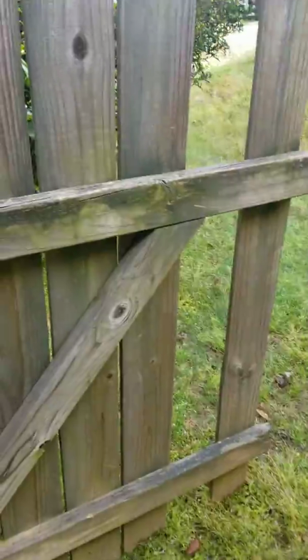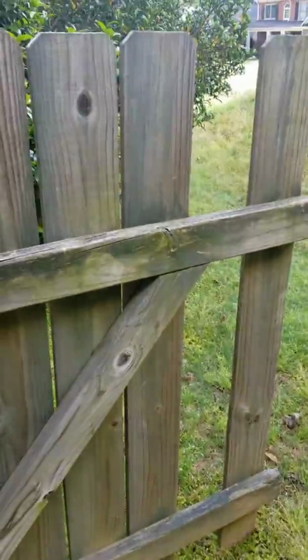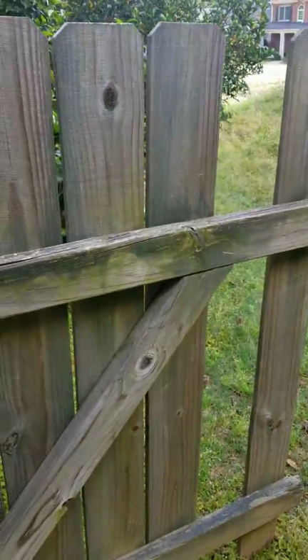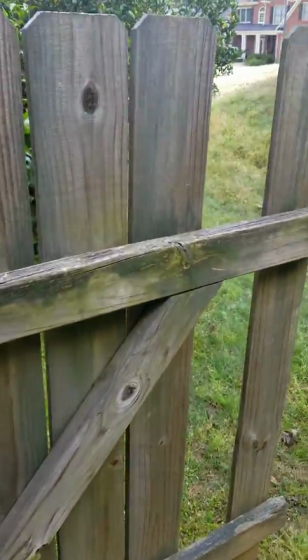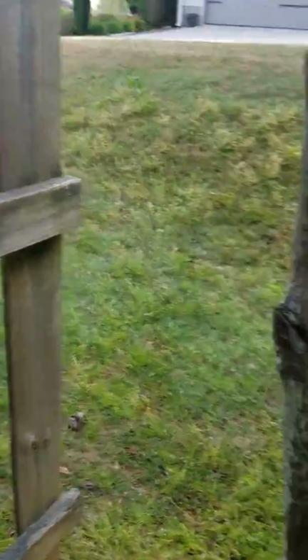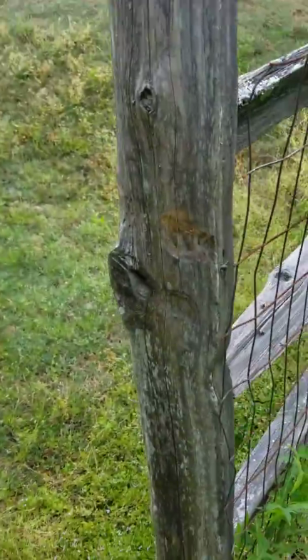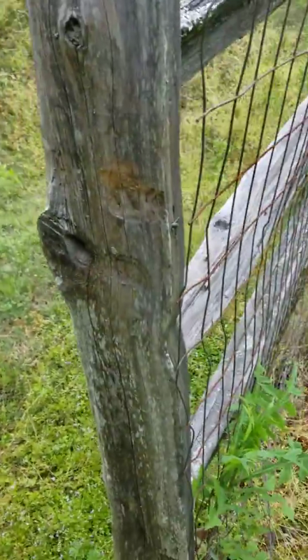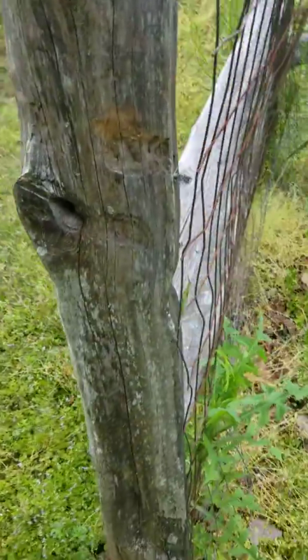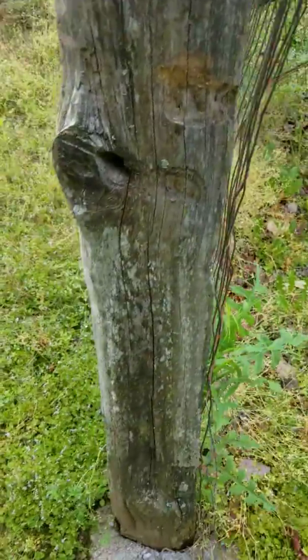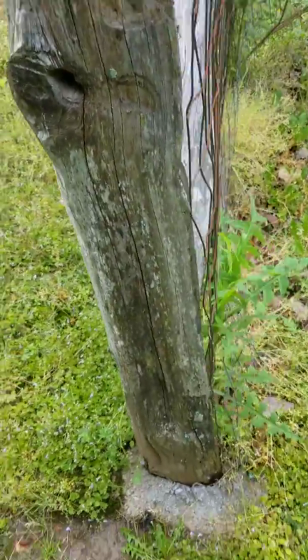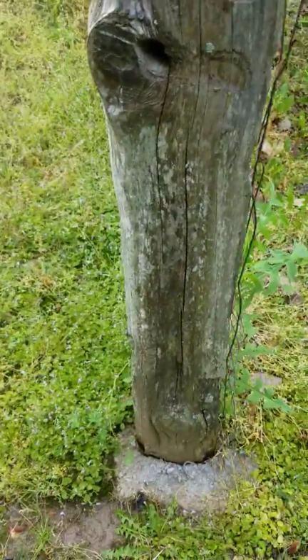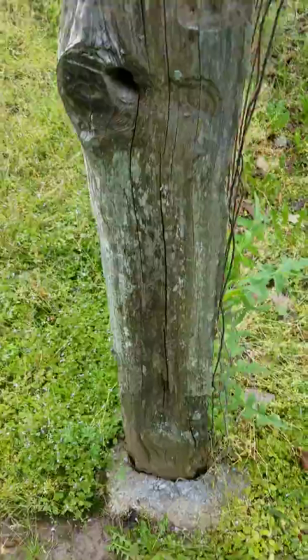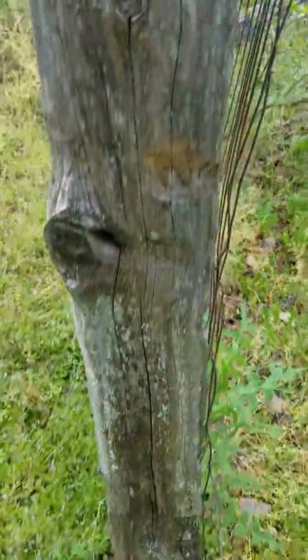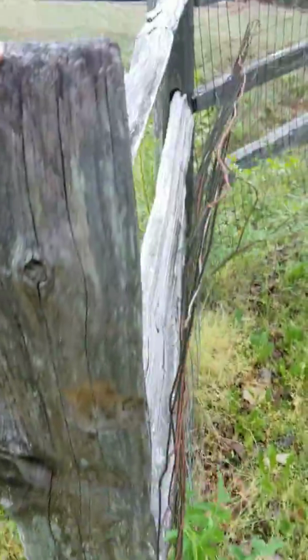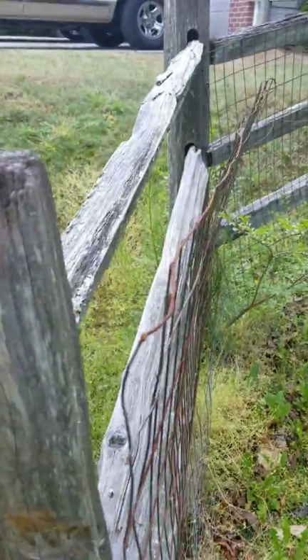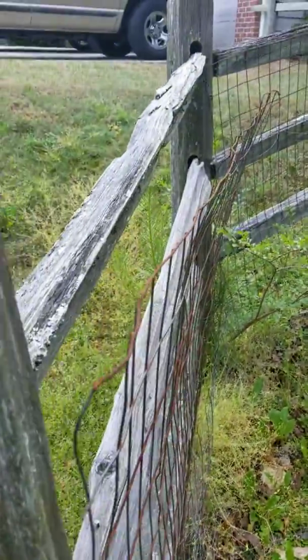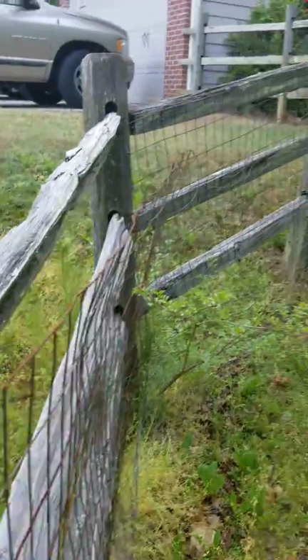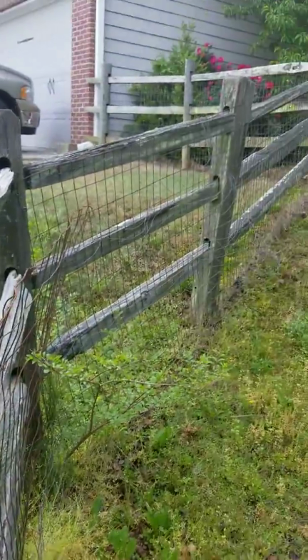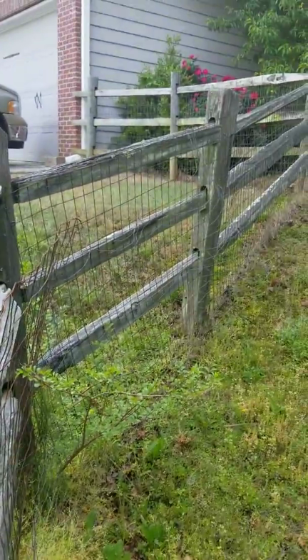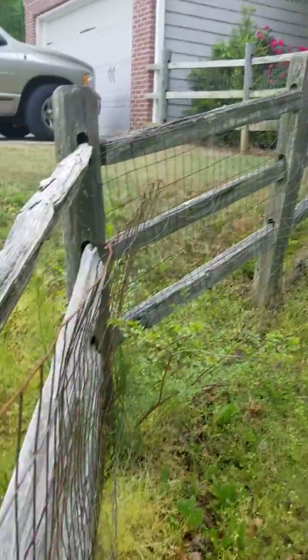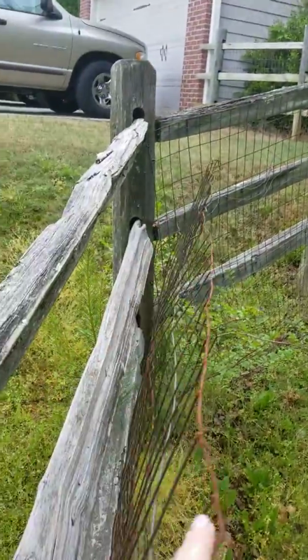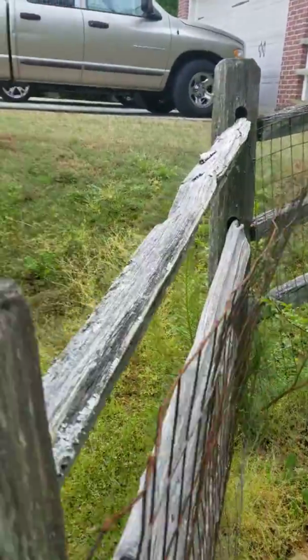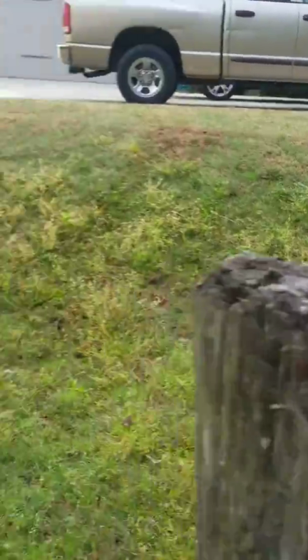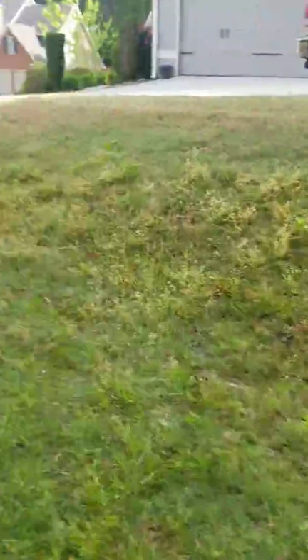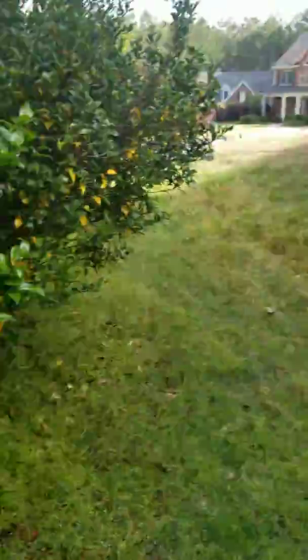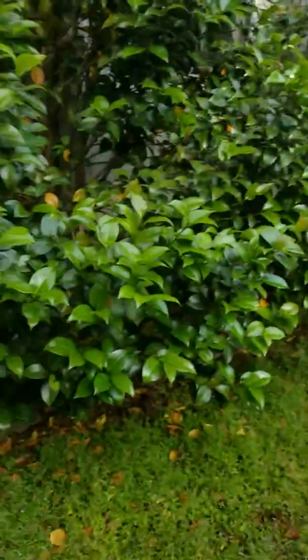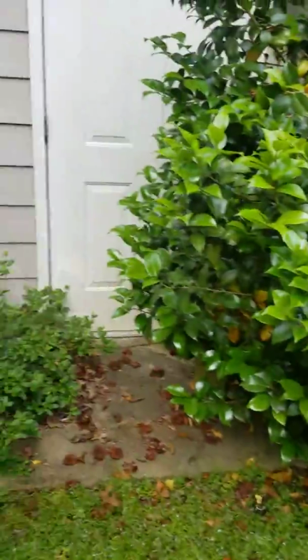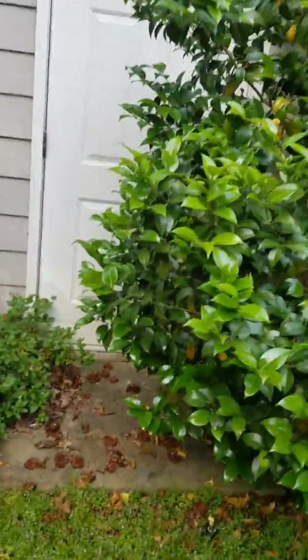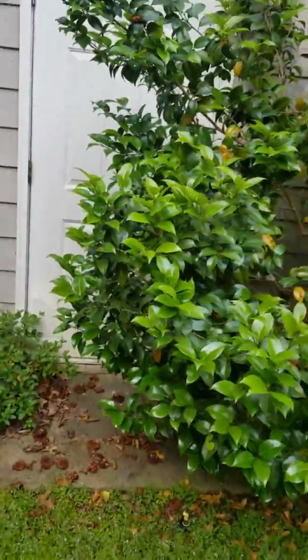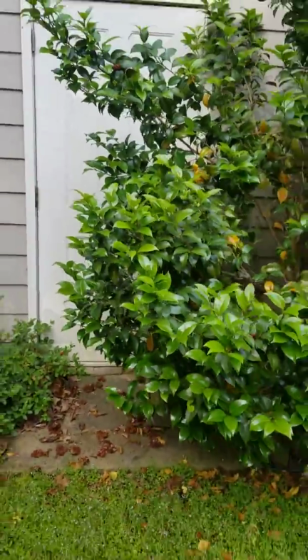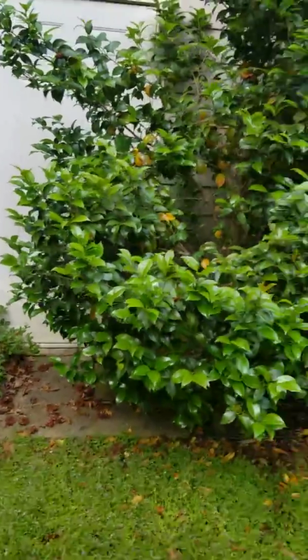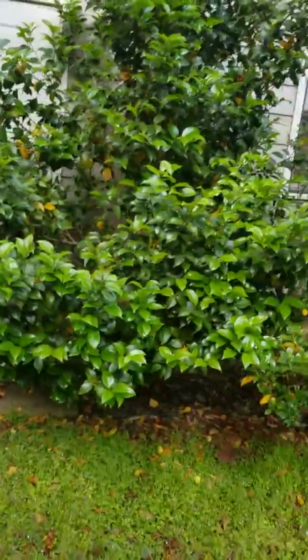There's a missing slot in the fence. This part is loose, and several of the wires are loose as well. Can't even get to the door to the storage there.